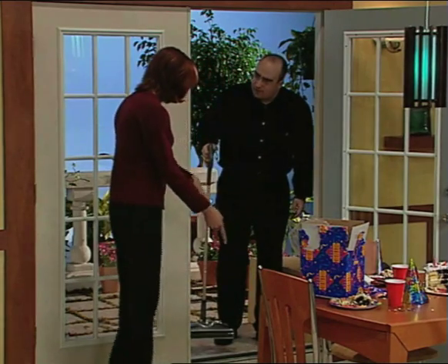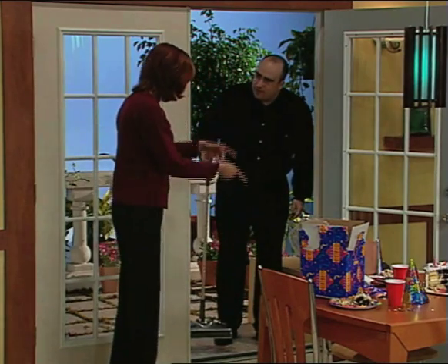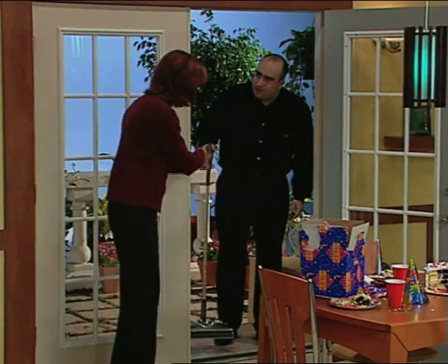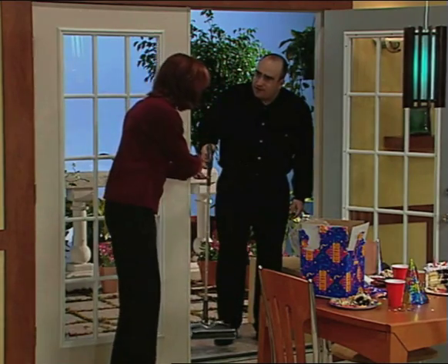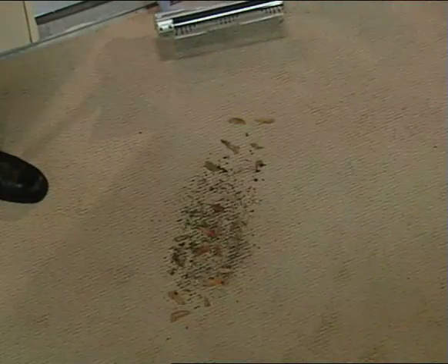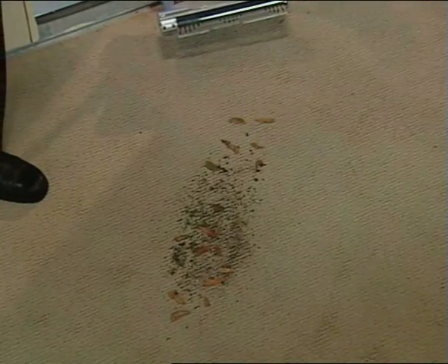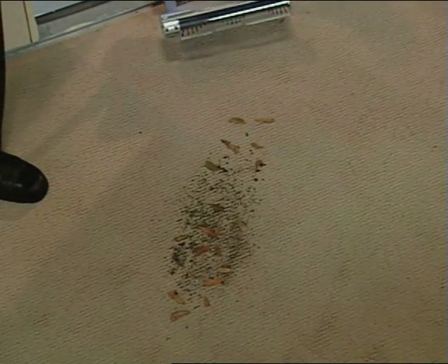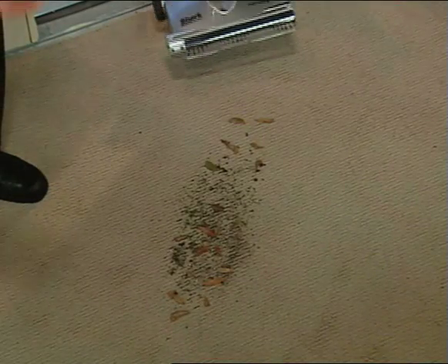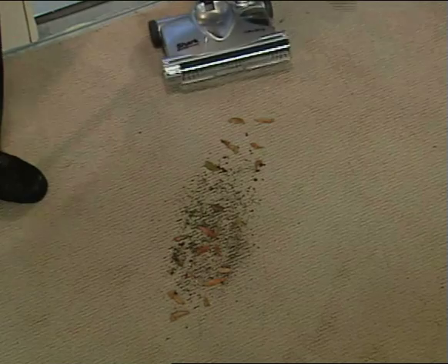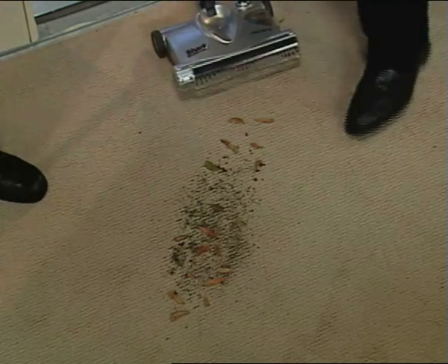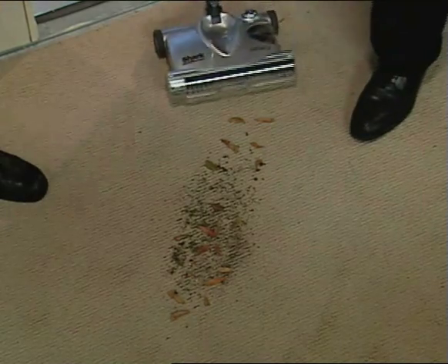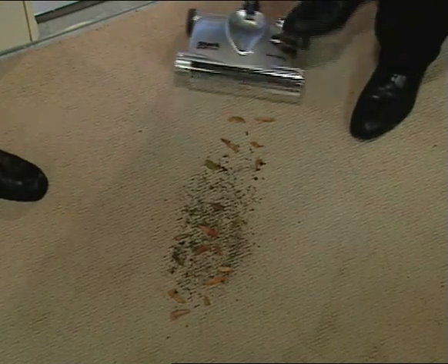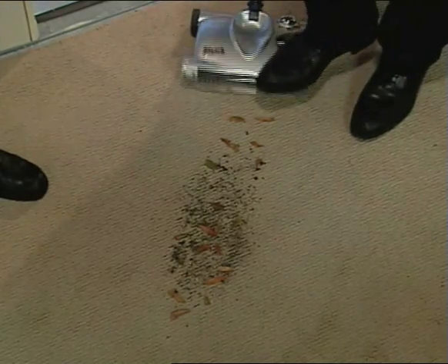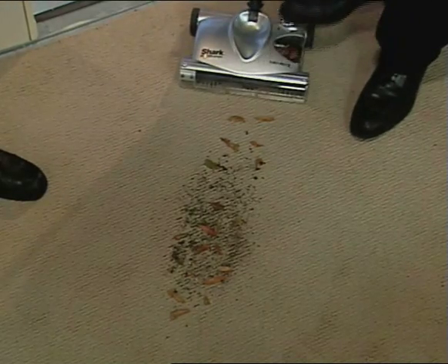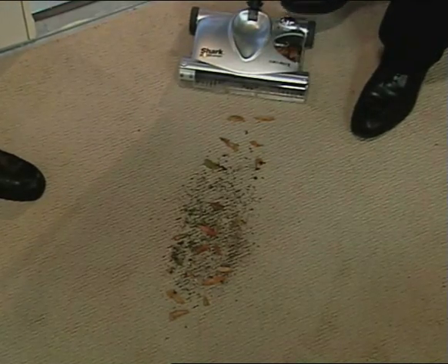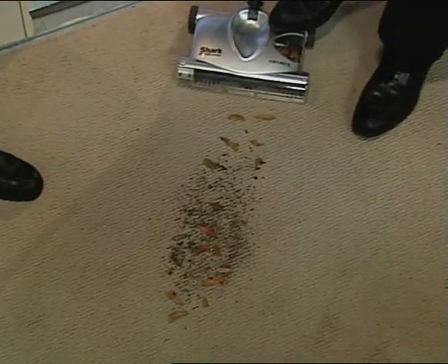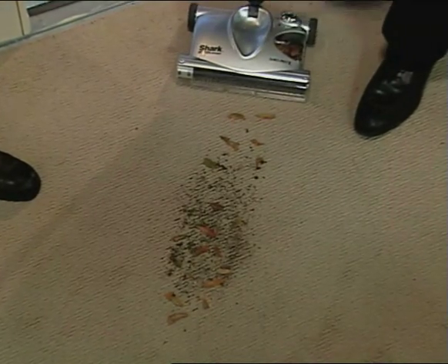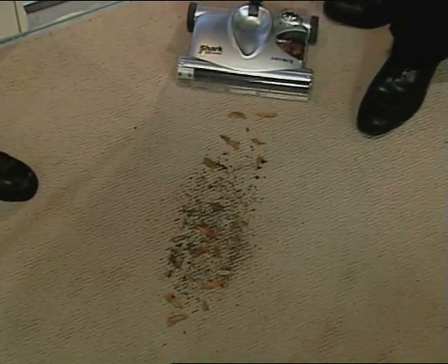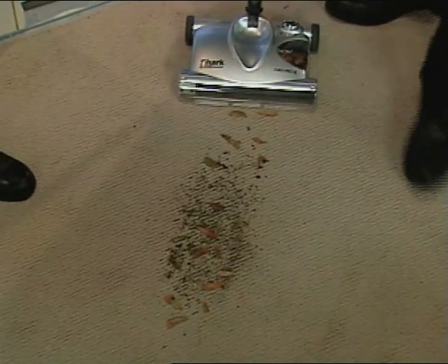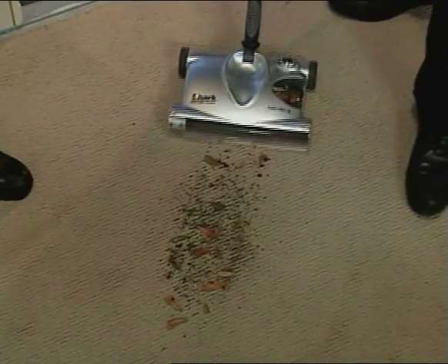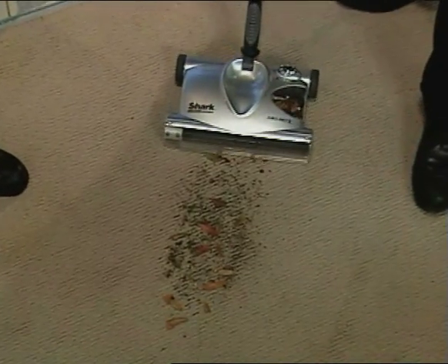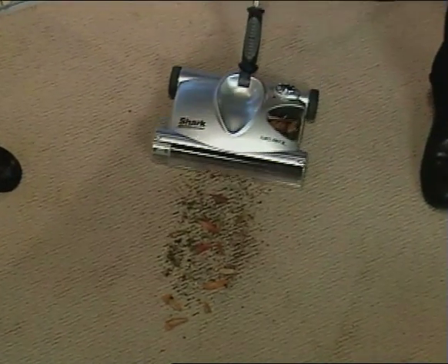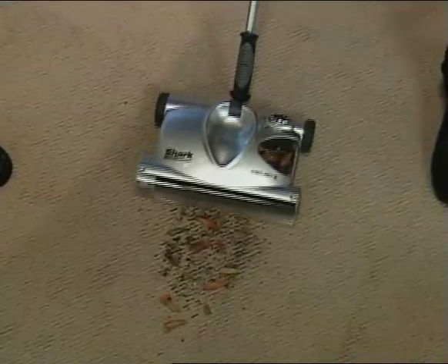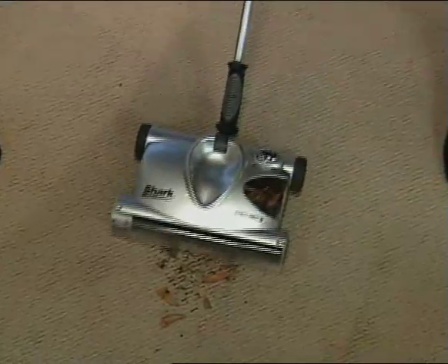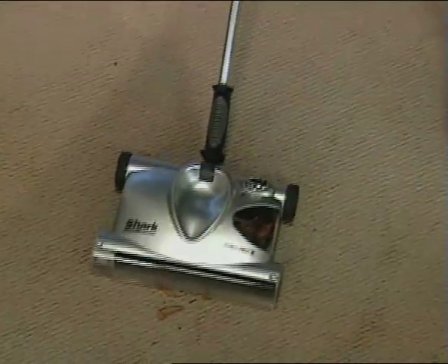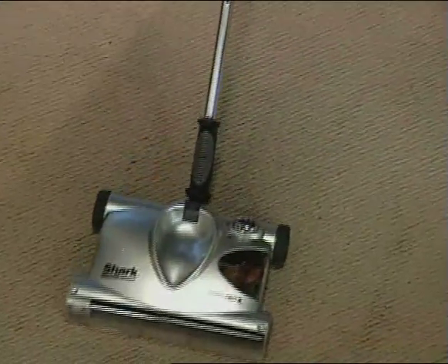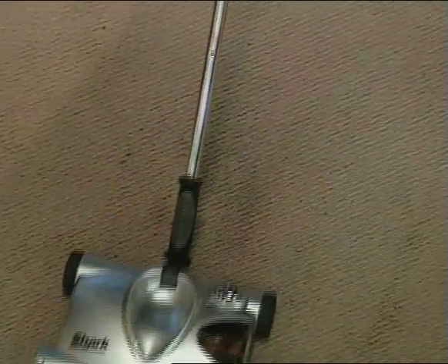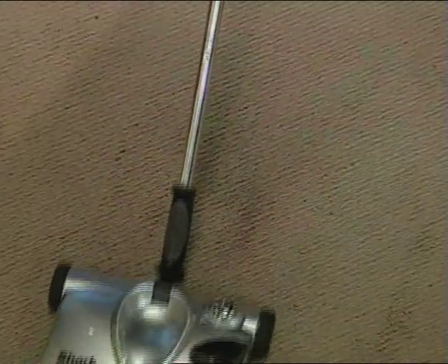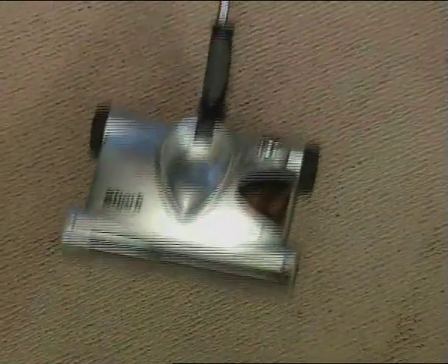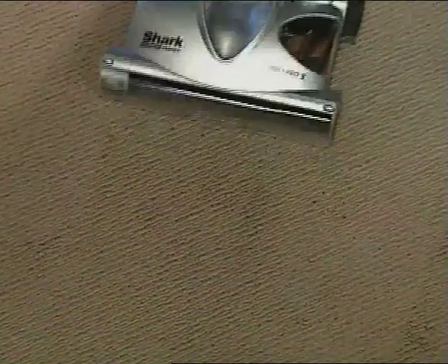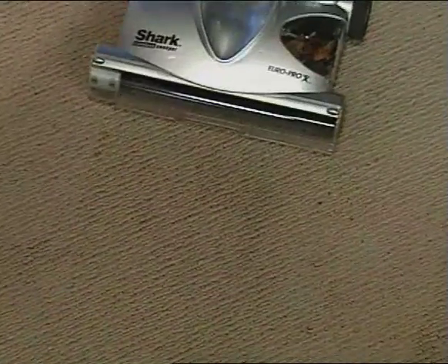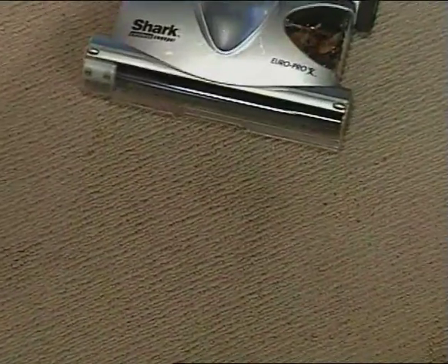Will it work on that outside dirt tracked in here on the carpet? Not a problem, Elizabeth. All right, check this out. You know, it's so quiet too, Mark.